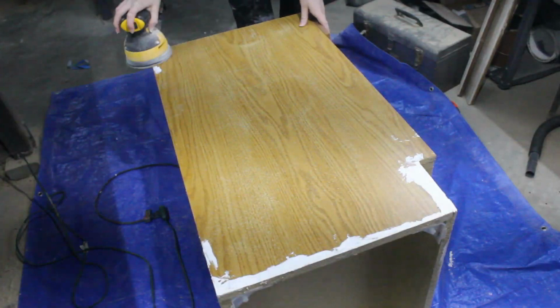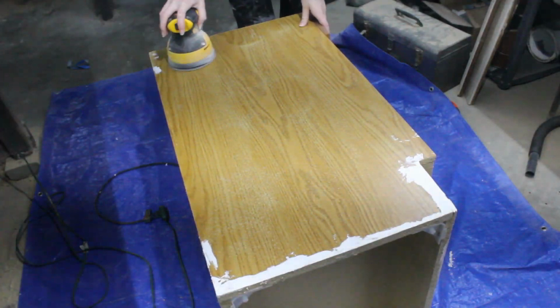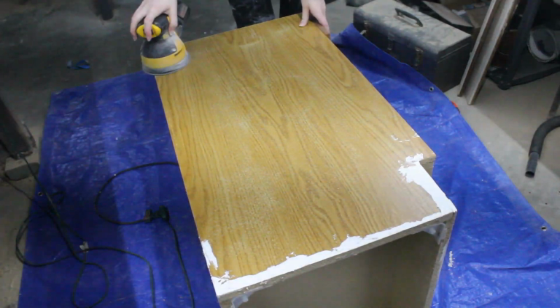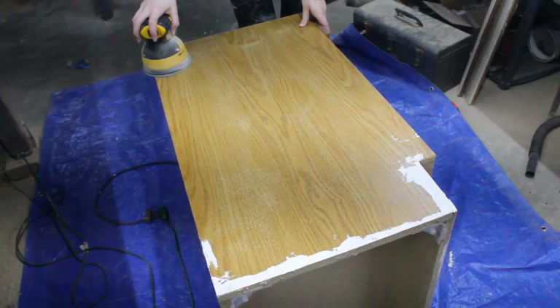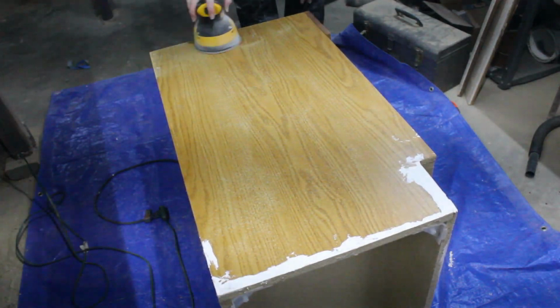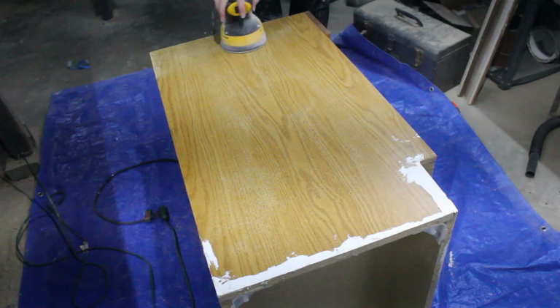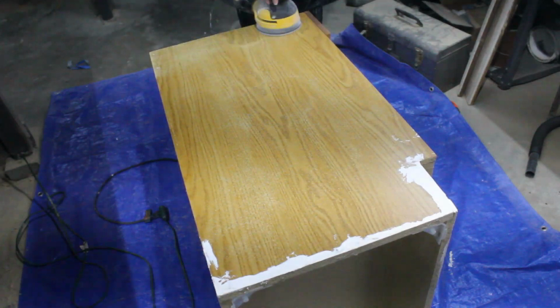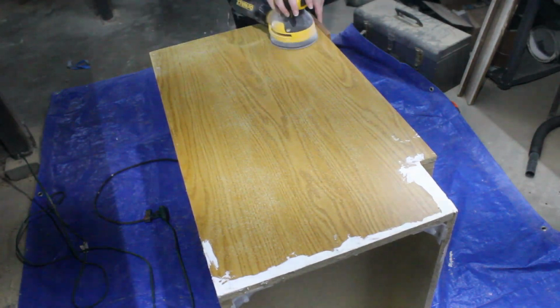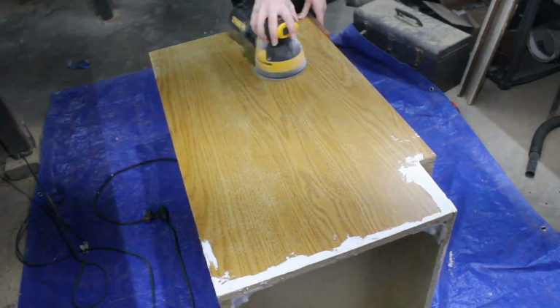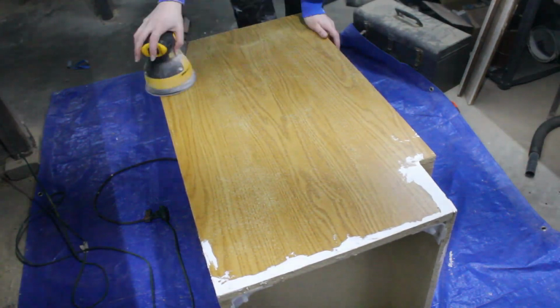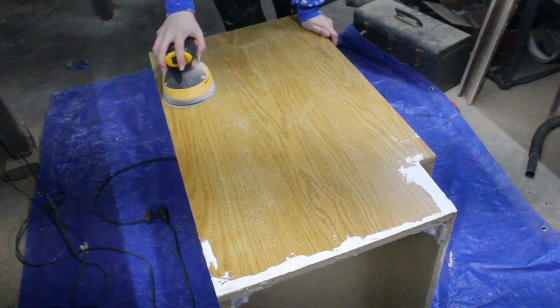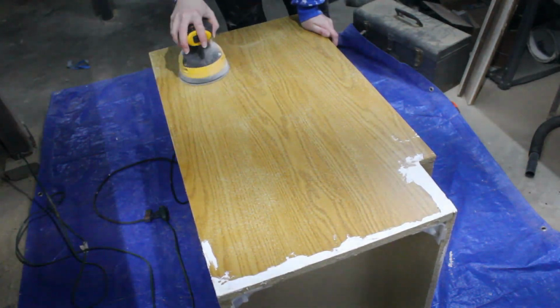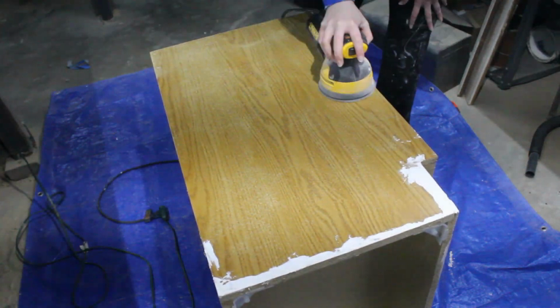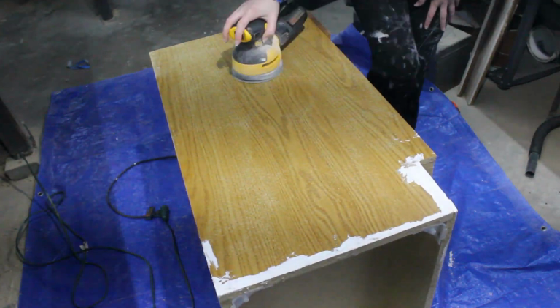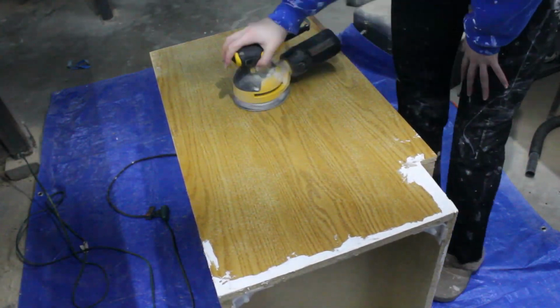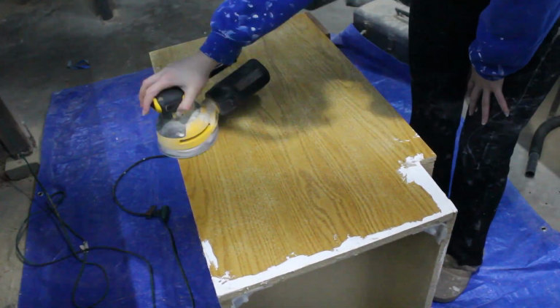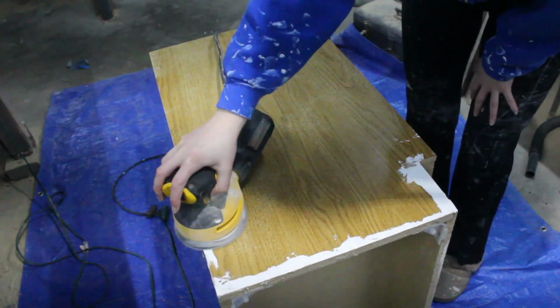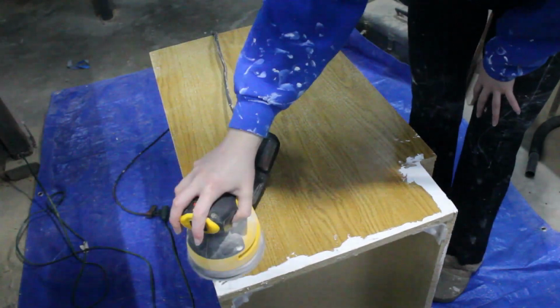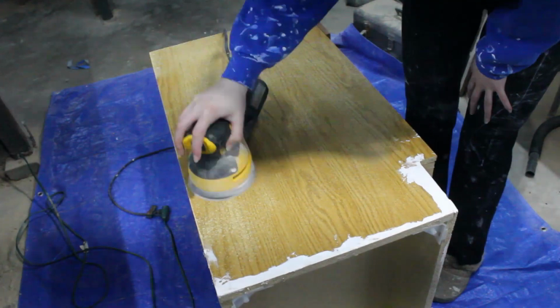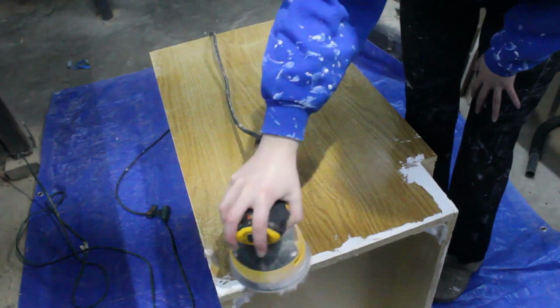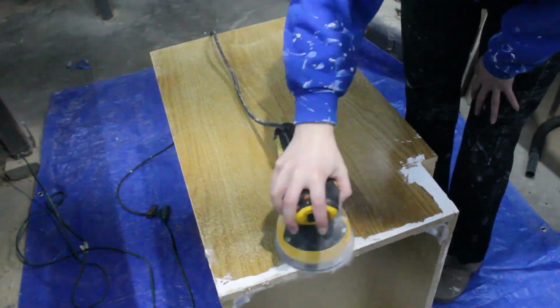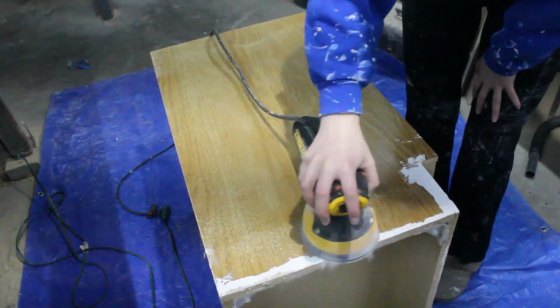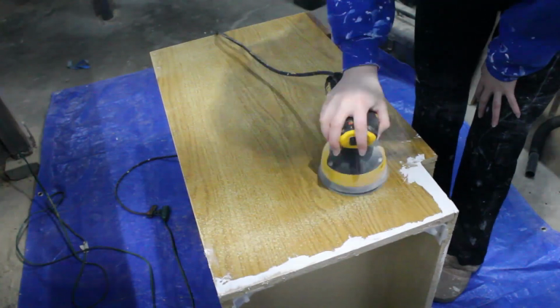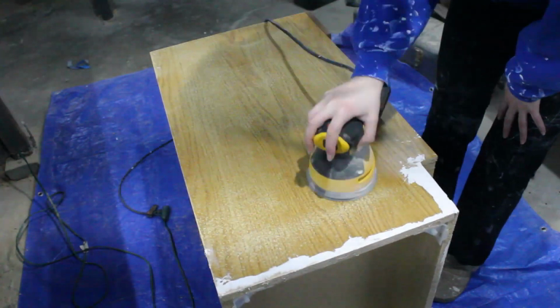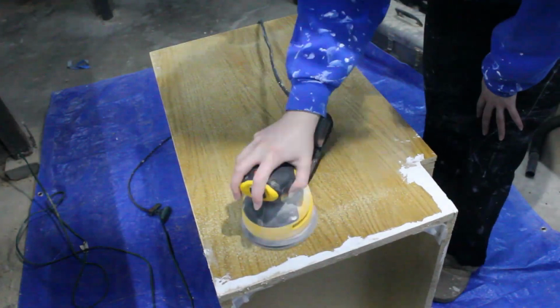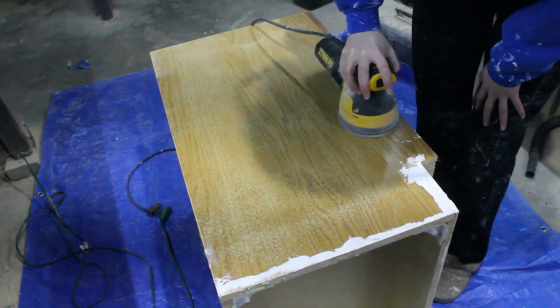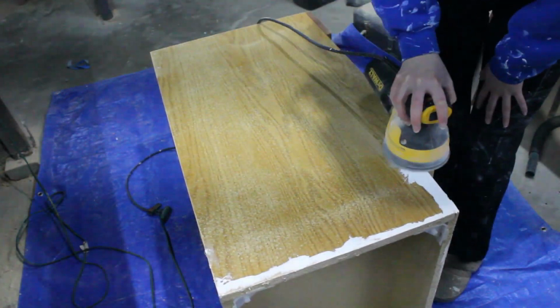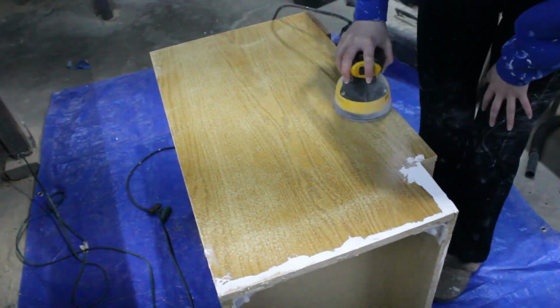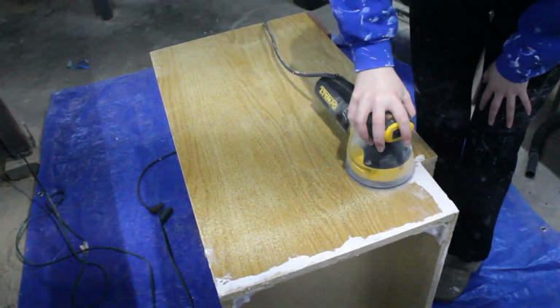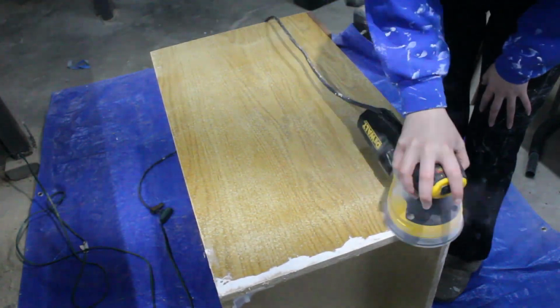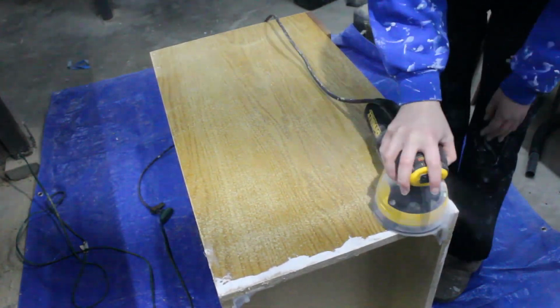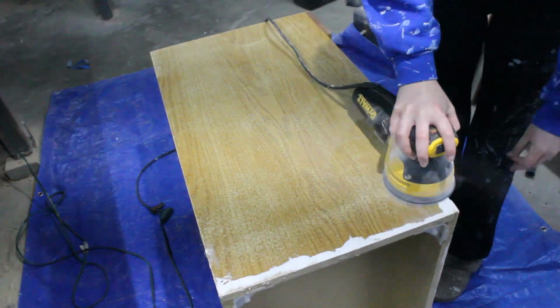After letting the patching compound dry for a while, I sanded it down and then thoroughly cleaned the cabinets. If you're working with kitchen cabinets, grab a good degreaser for this part. I'm pretty sure my cabinet was in a bathroom, so I just used a general purpose cleaner.